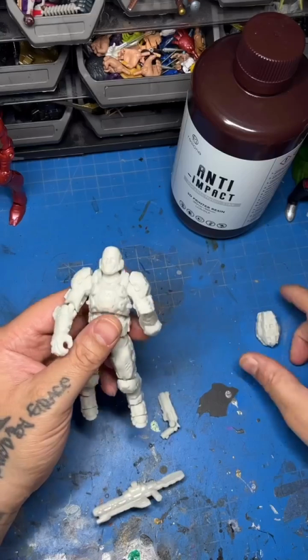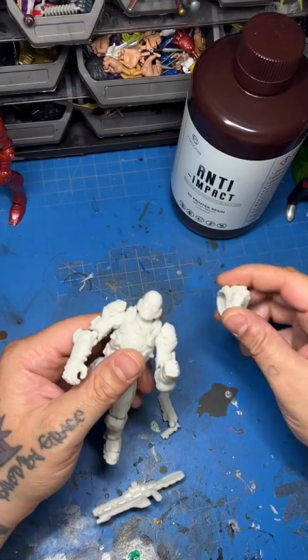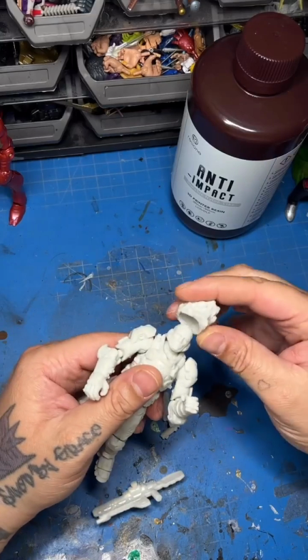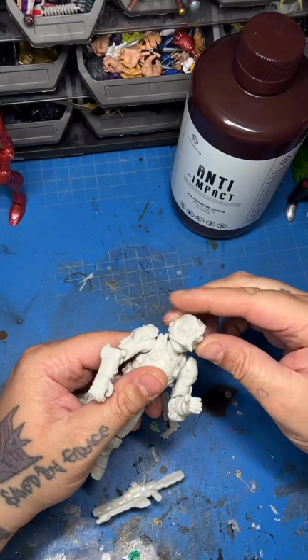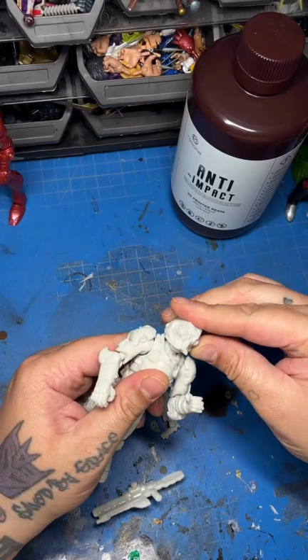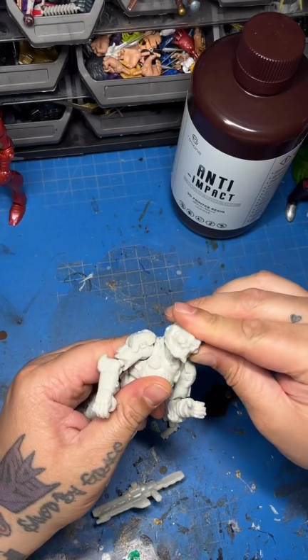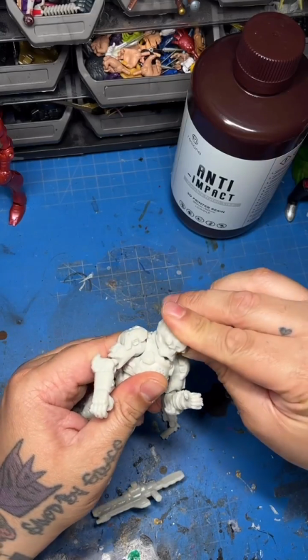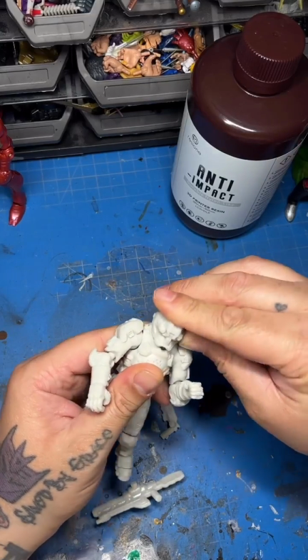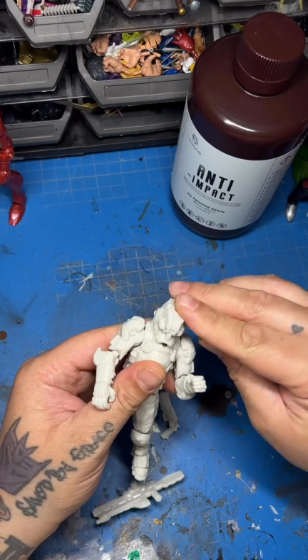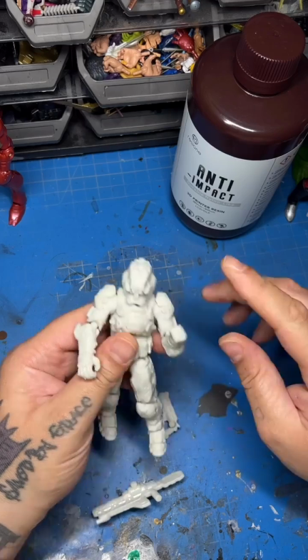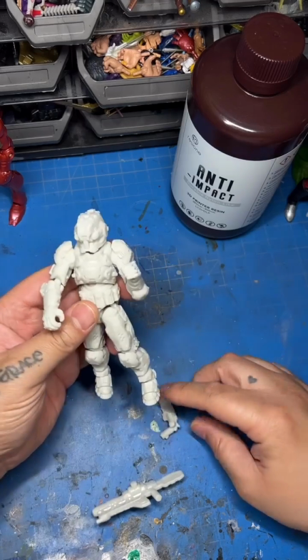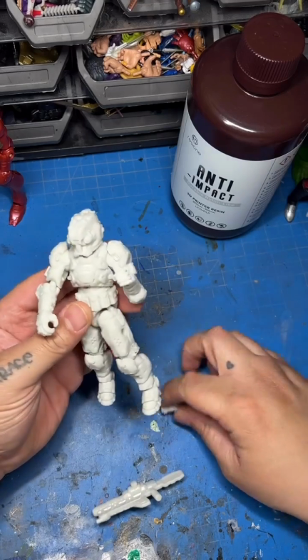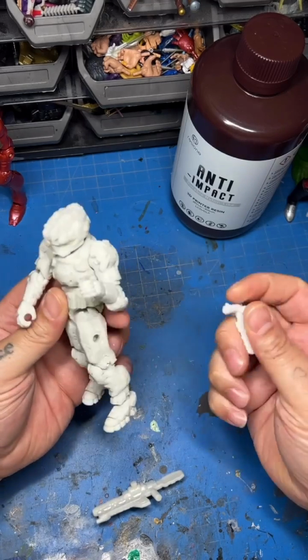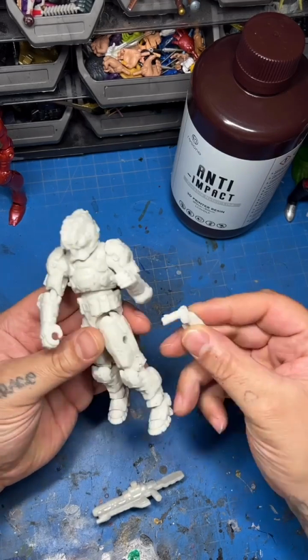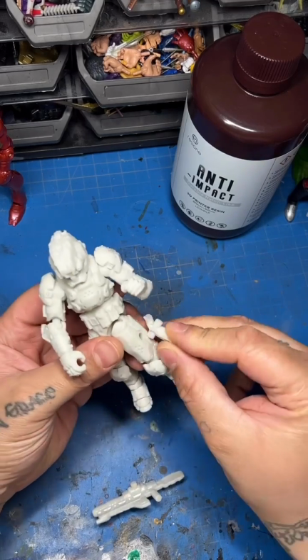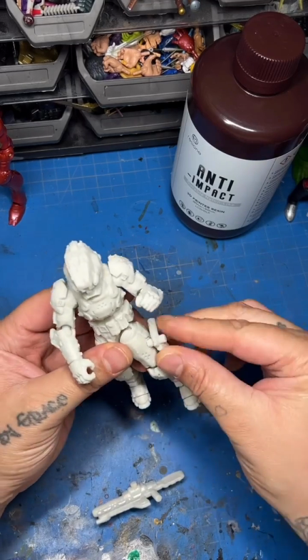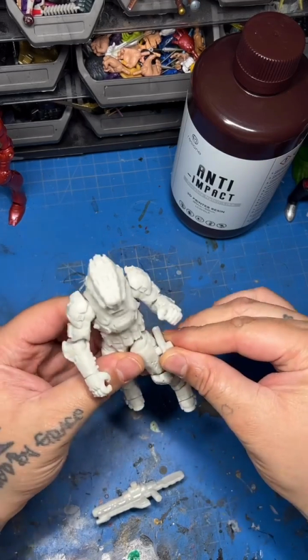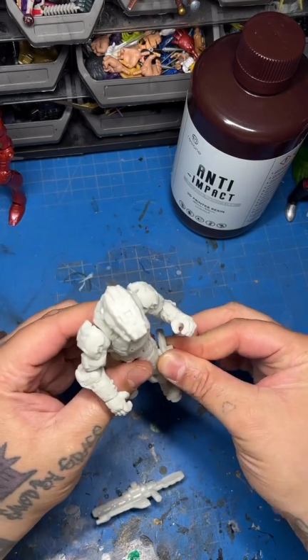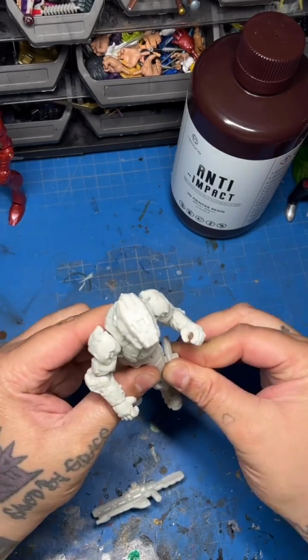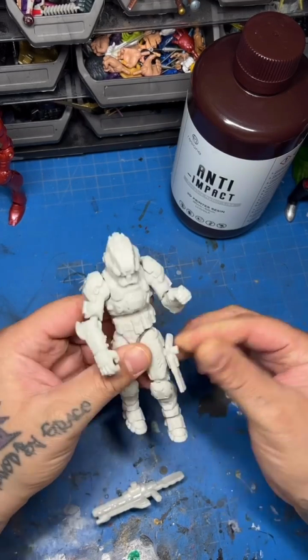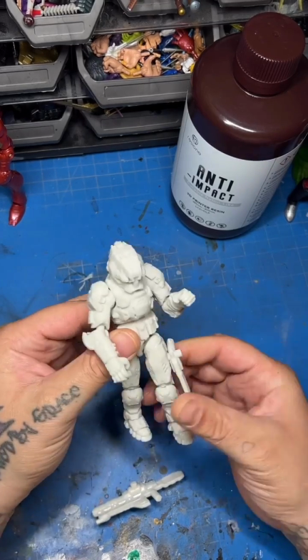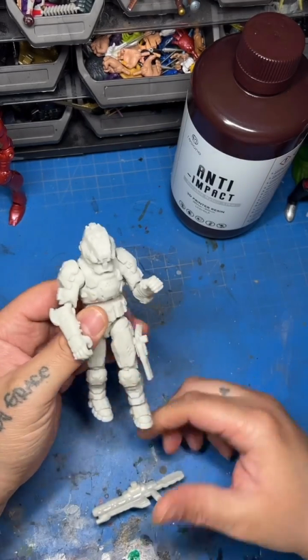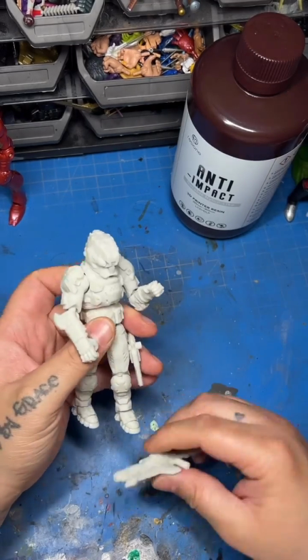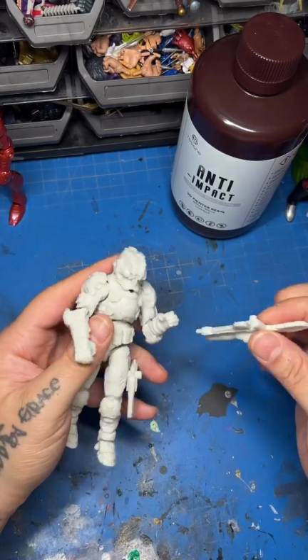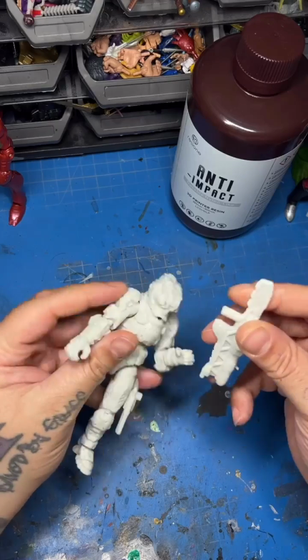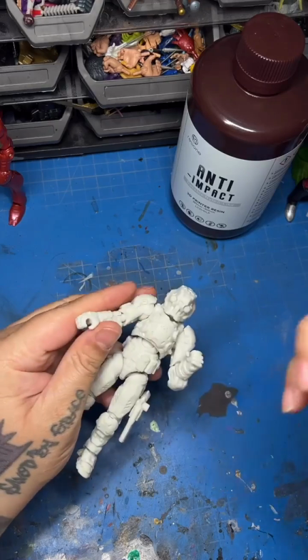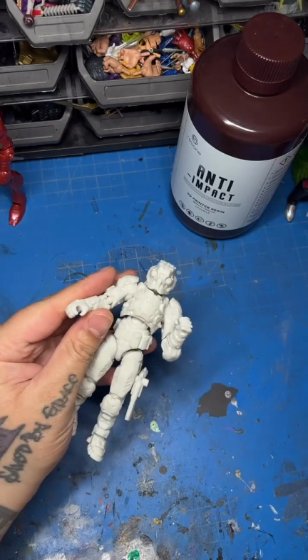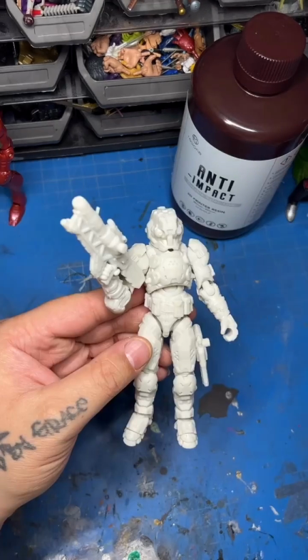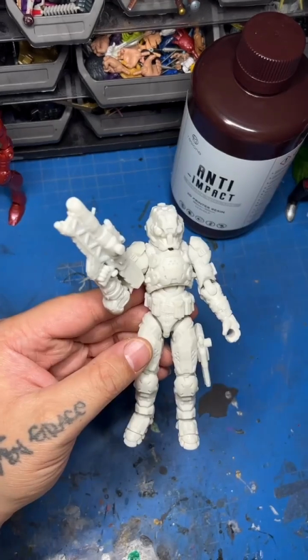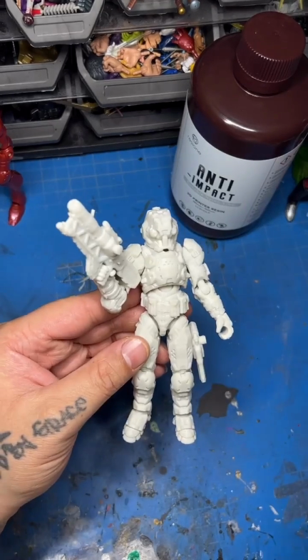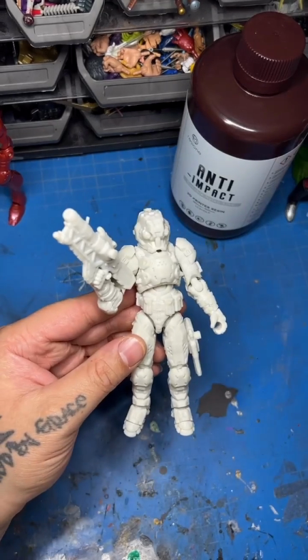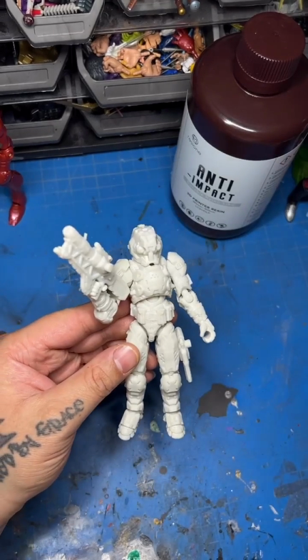Go ahead and pop the helmet on too. You can see right there — this looks pretty dope — and his sidearm goes on his side. He can hold the gun, but this stuff is really tough.